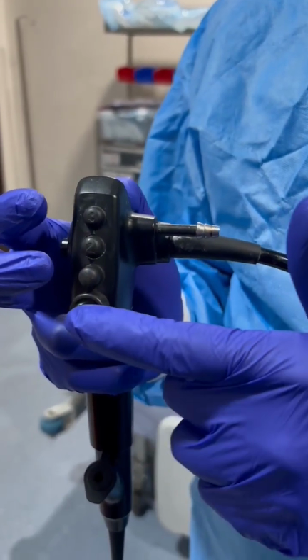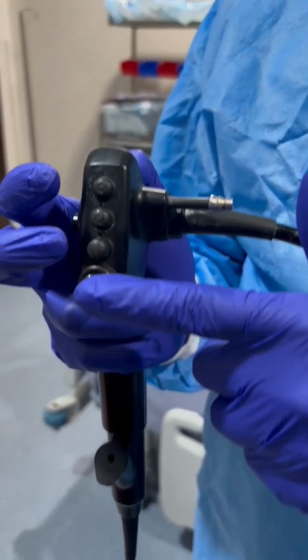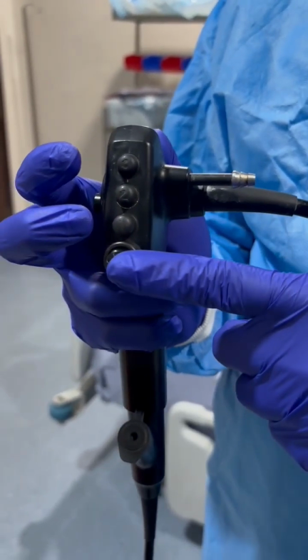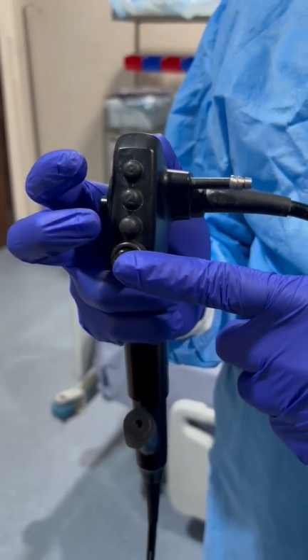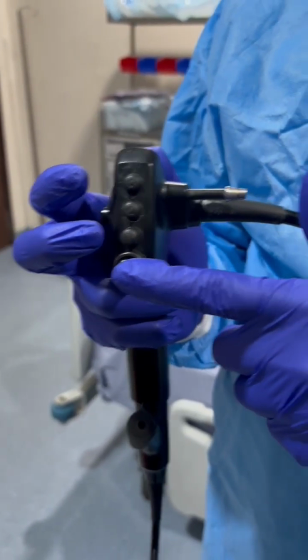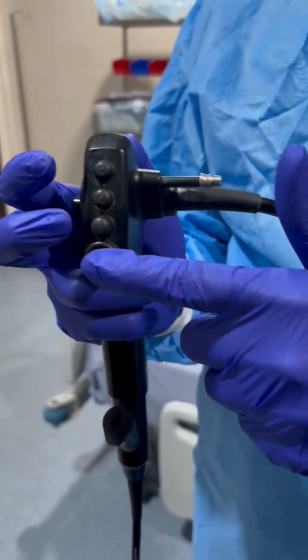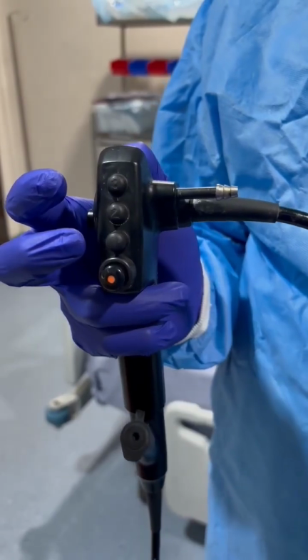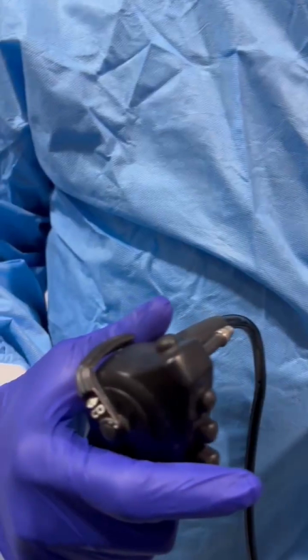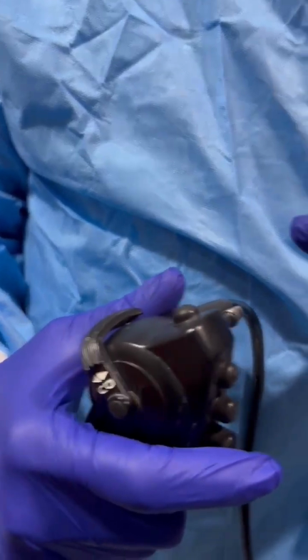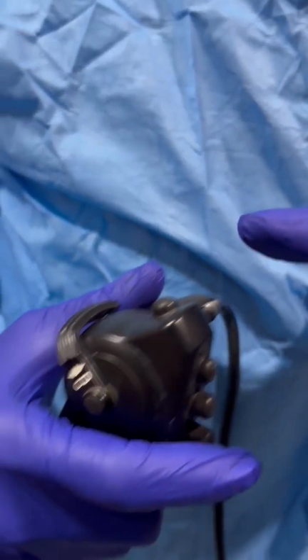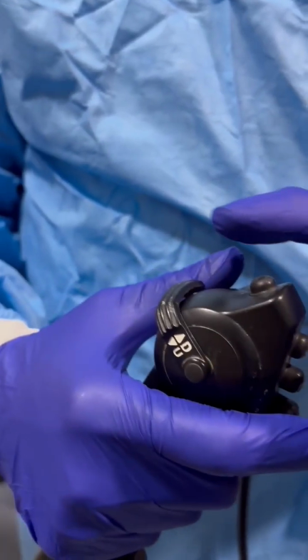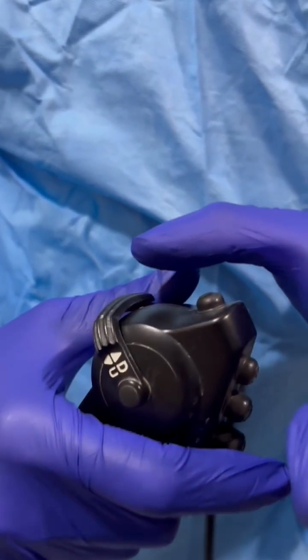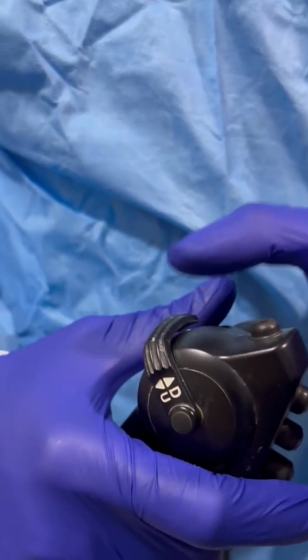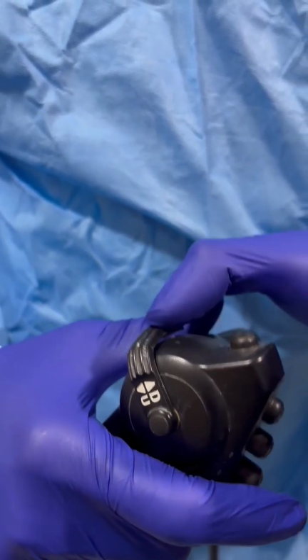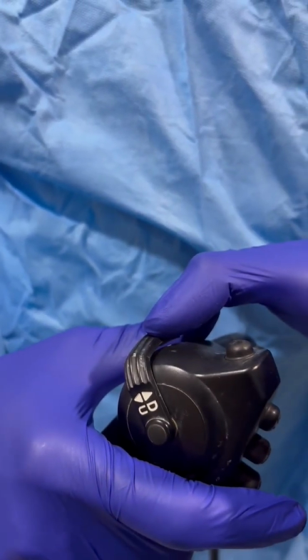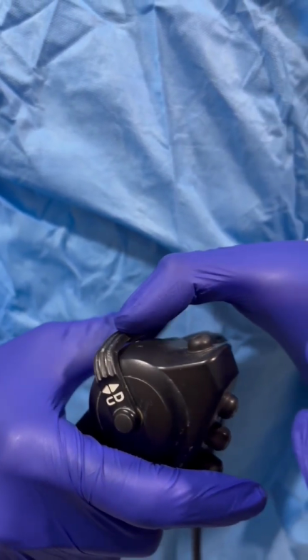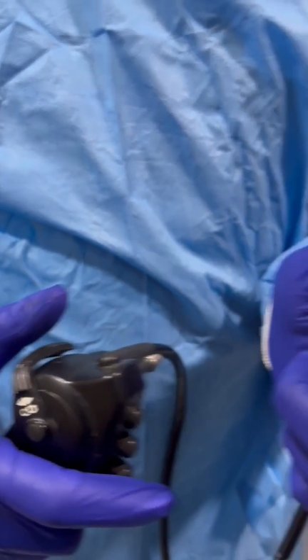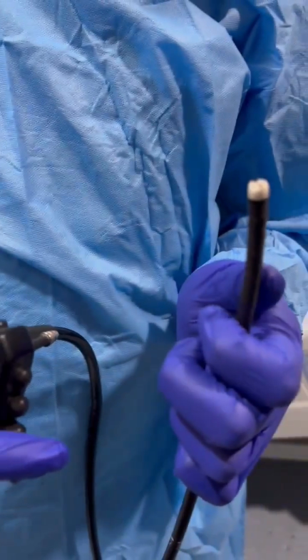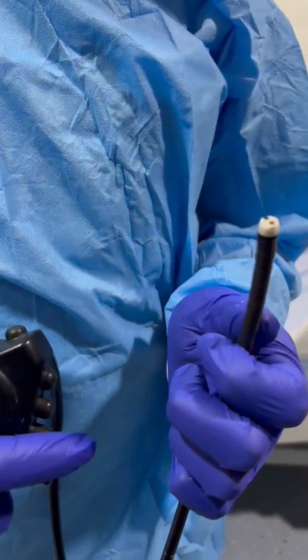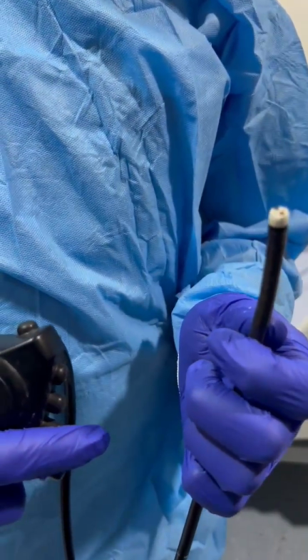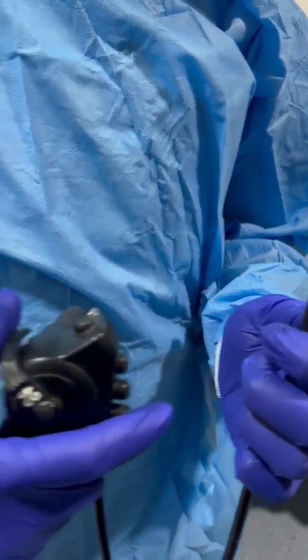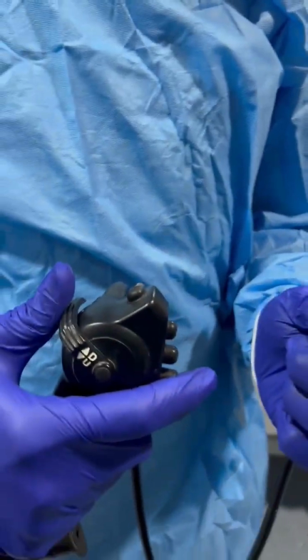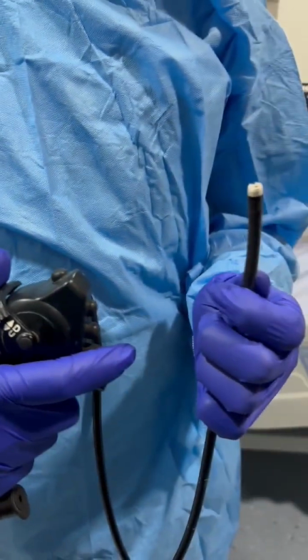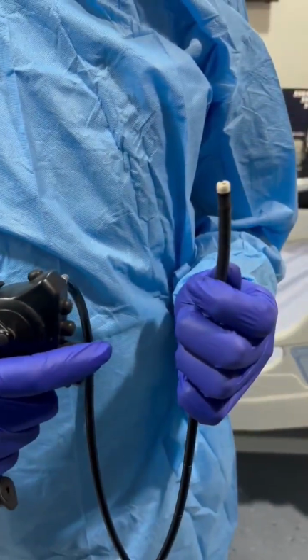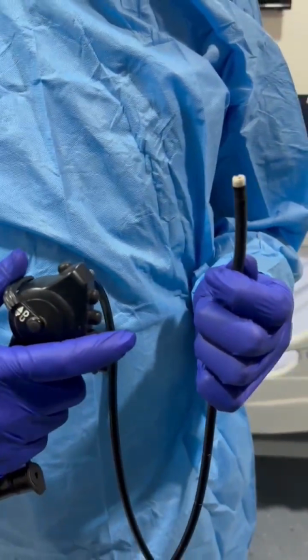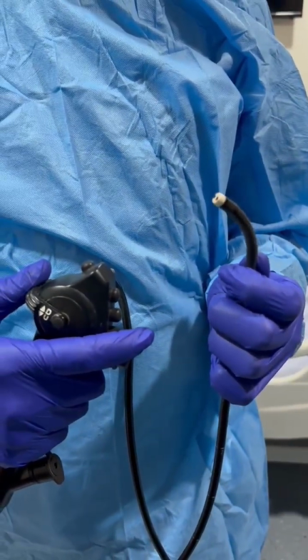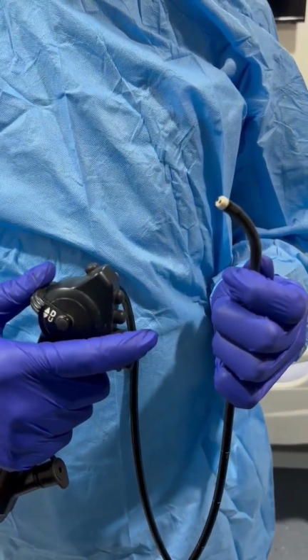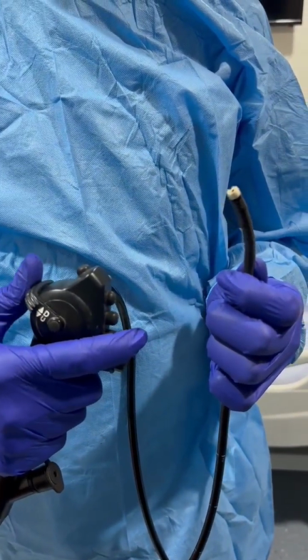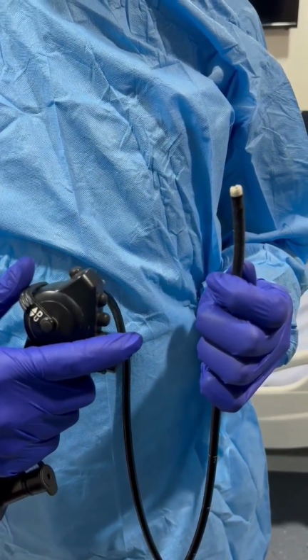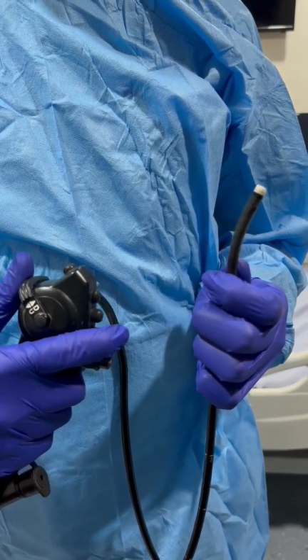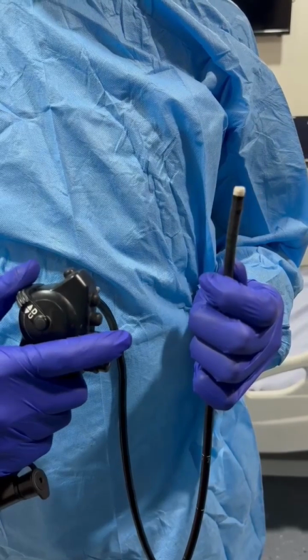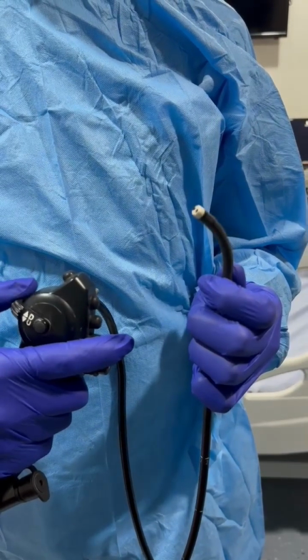This red button is used for suction purposes. Next is the up and down clip, which helps to move the tip of the scope in up and down directions. The clip is operated to move the tip of the scope.